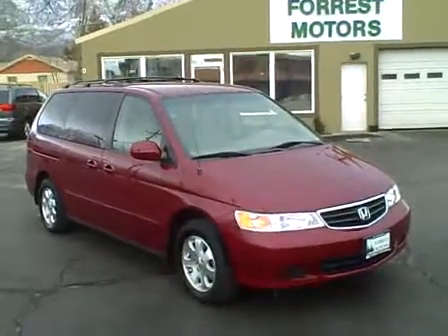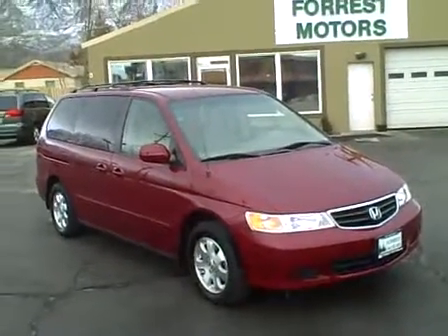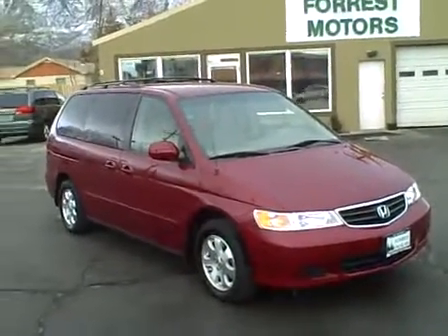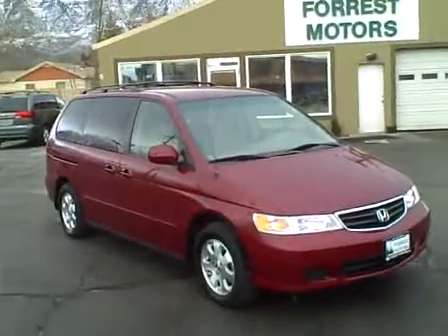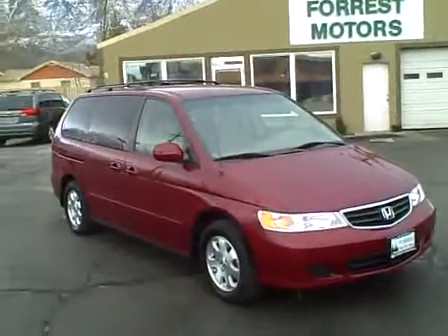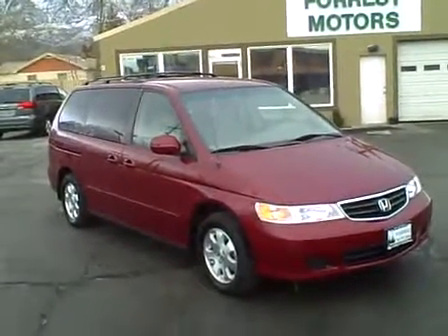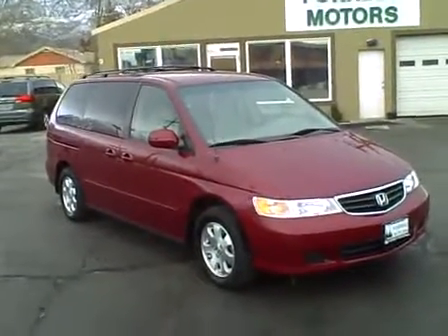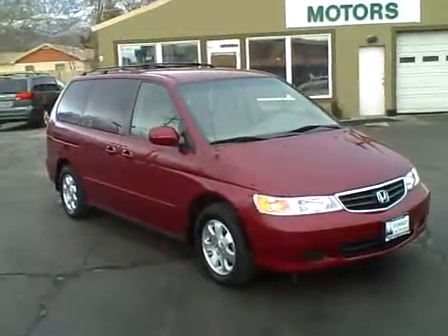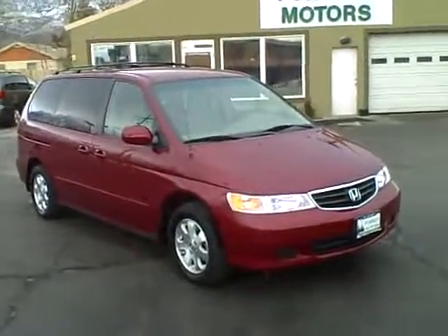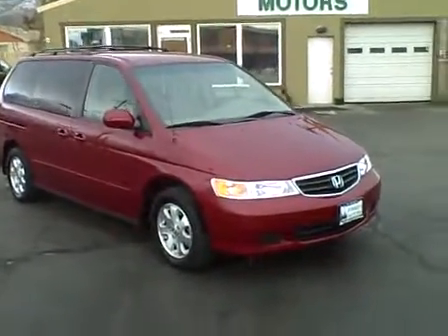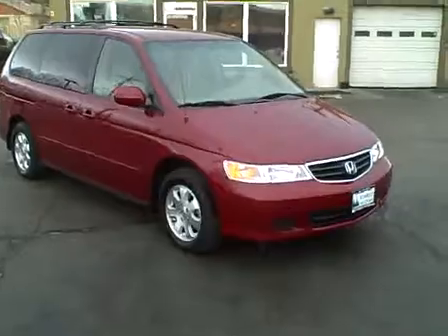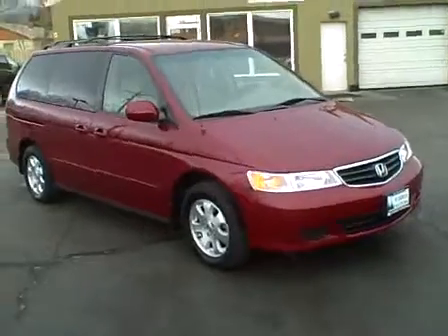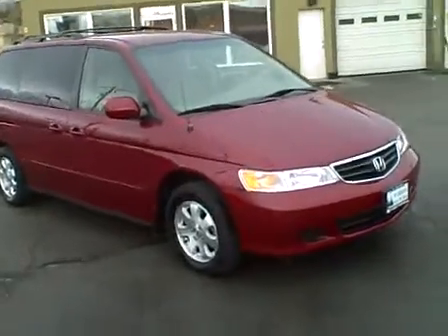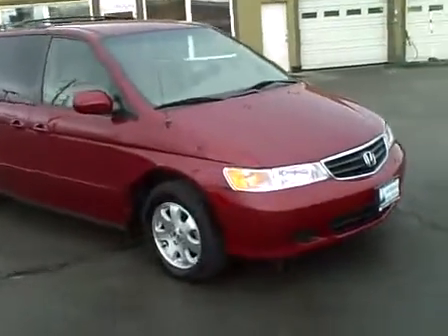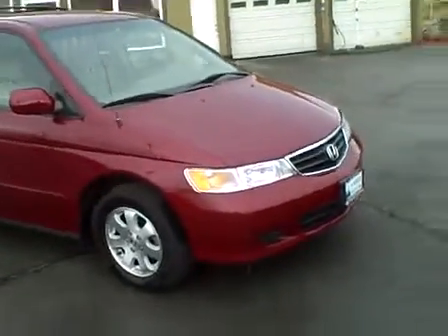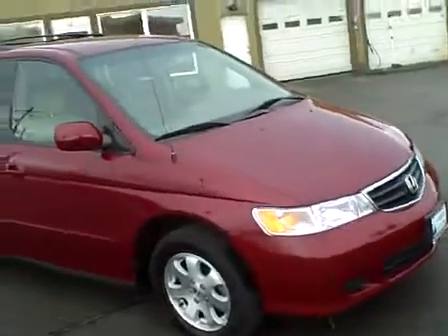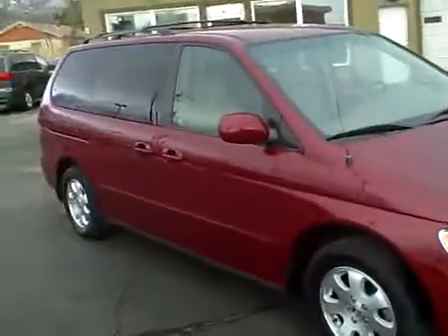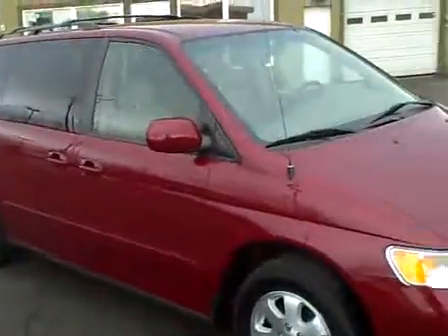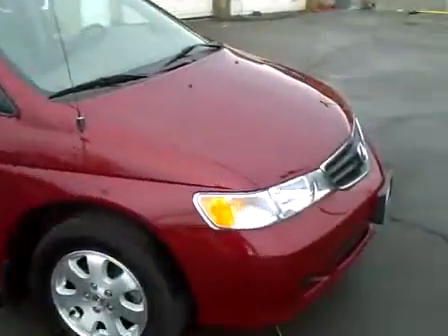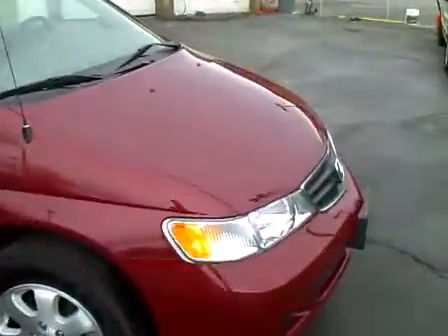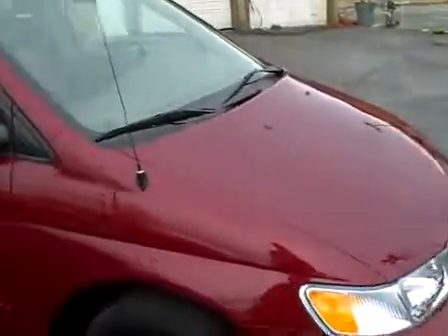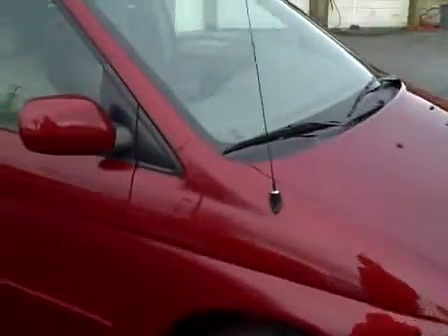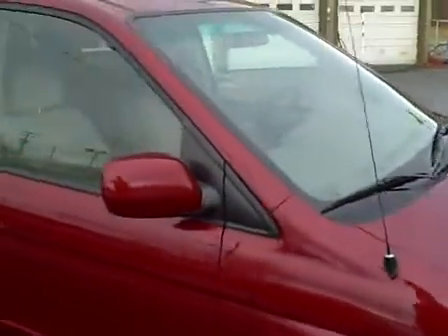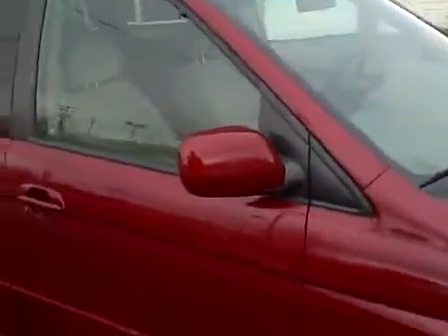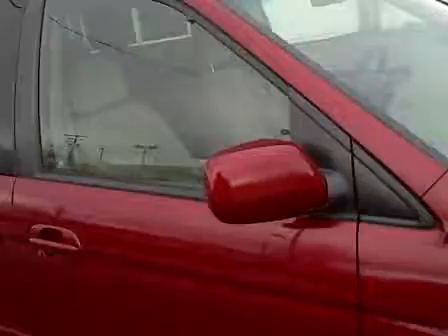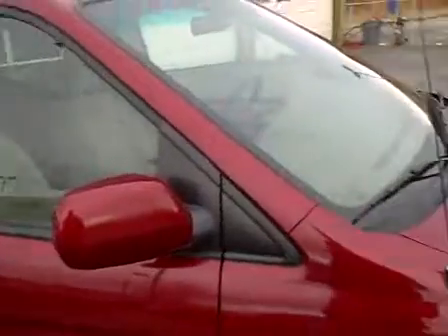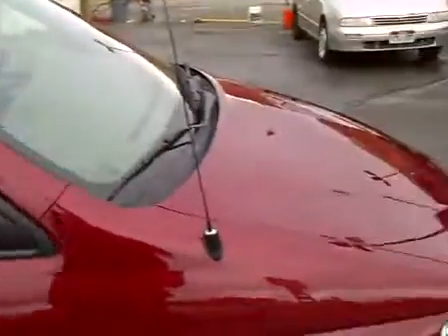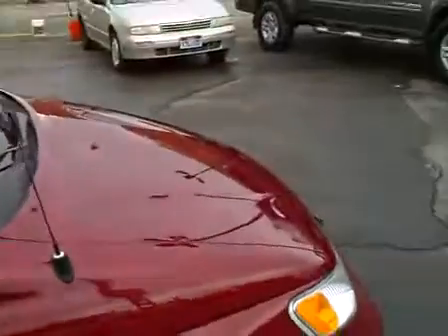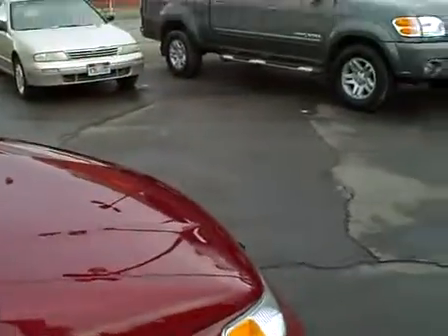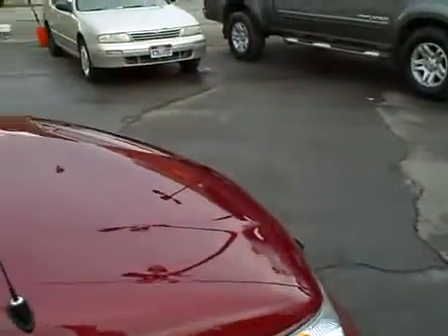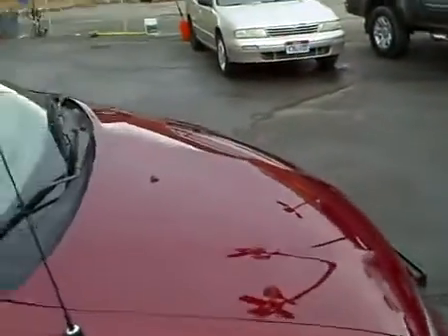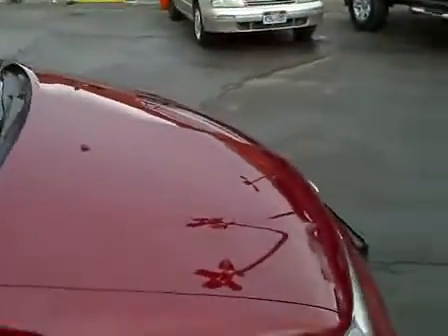2004 Honda Odyssey EX with 91,000 miles. The color on this car is red rock pearl and the paint is in beautiful condition. For 91,000 miles it really looks excellent.